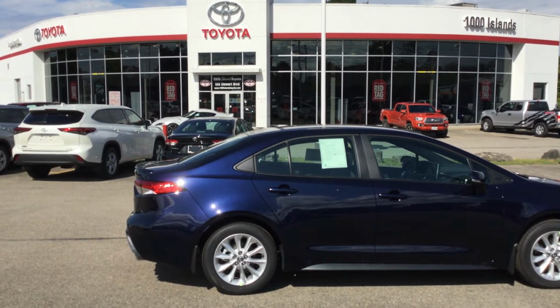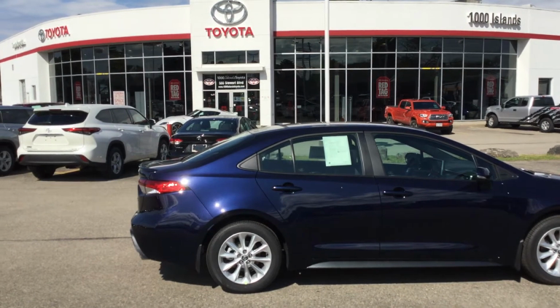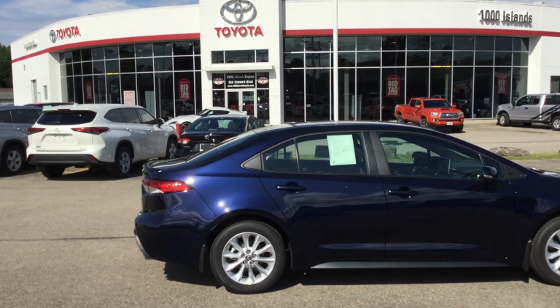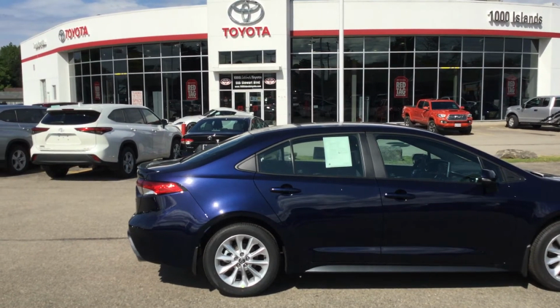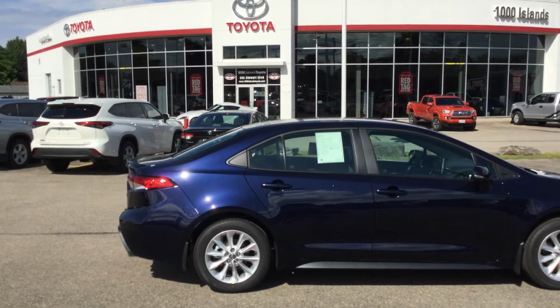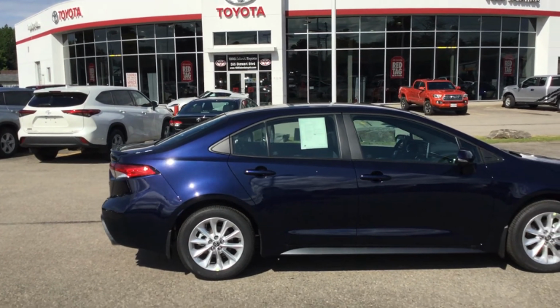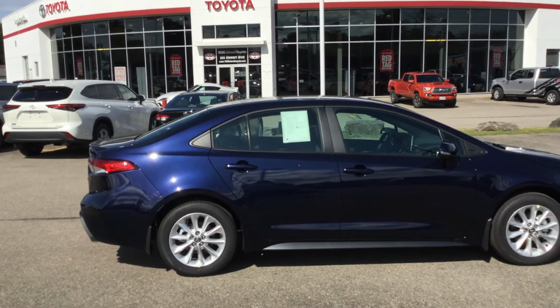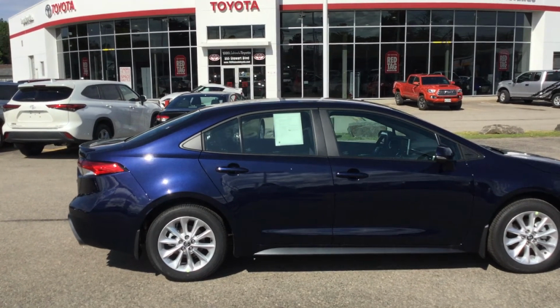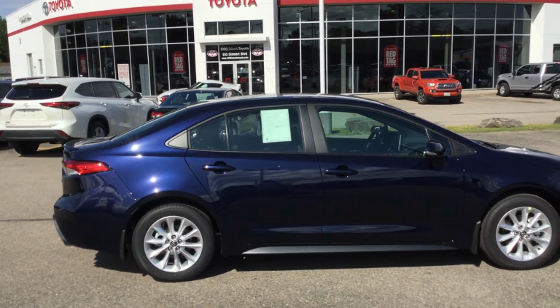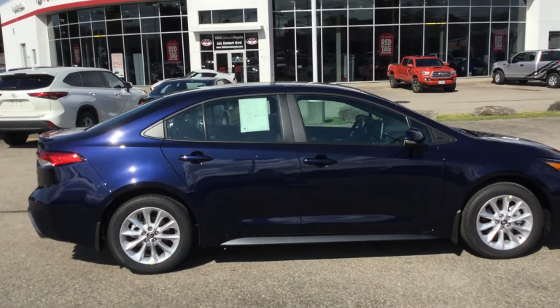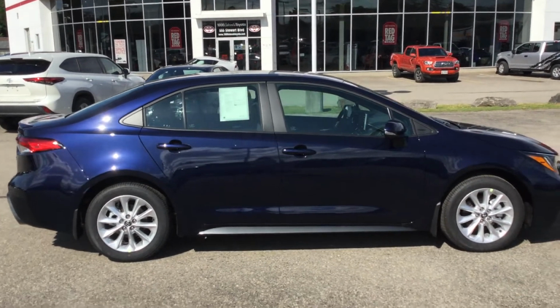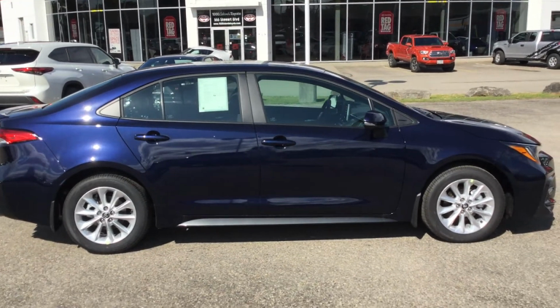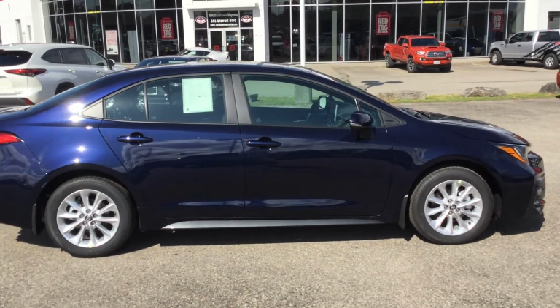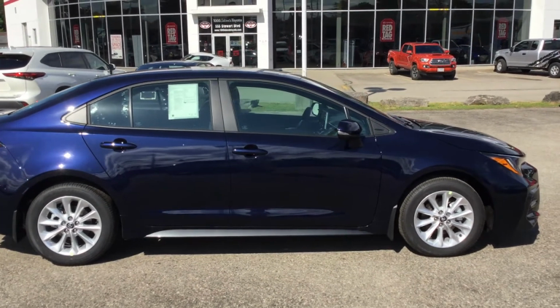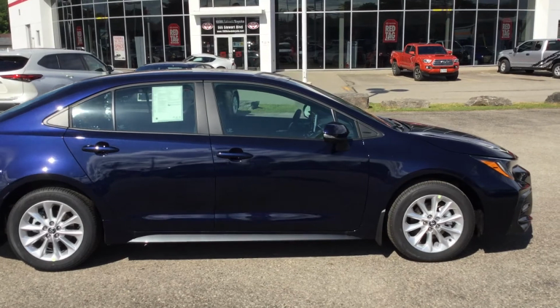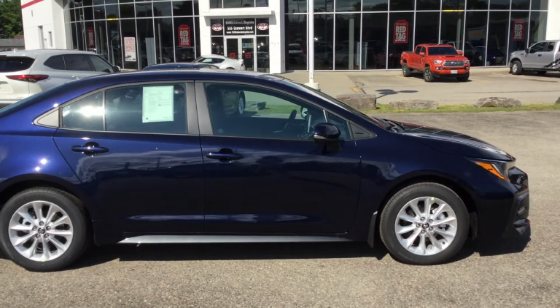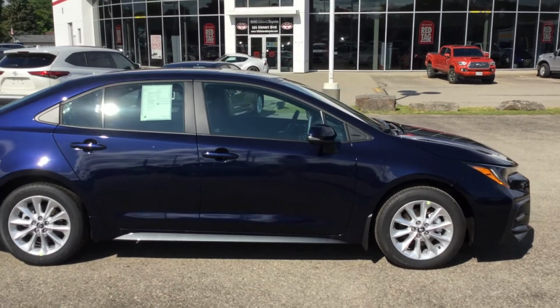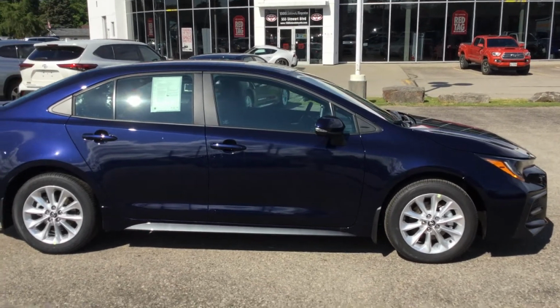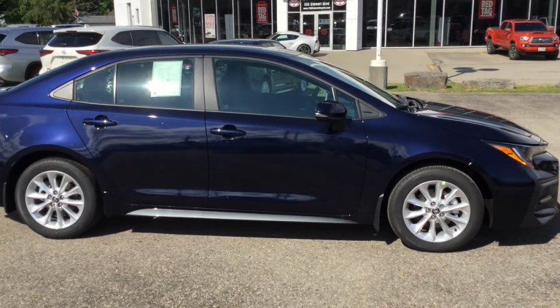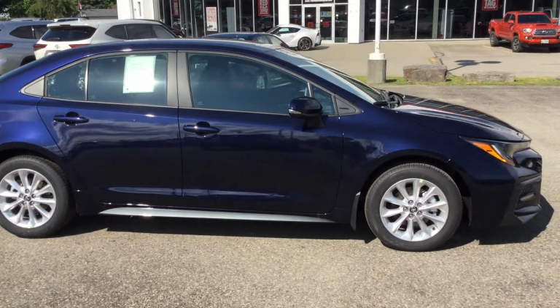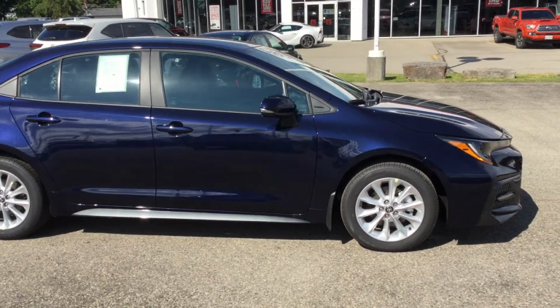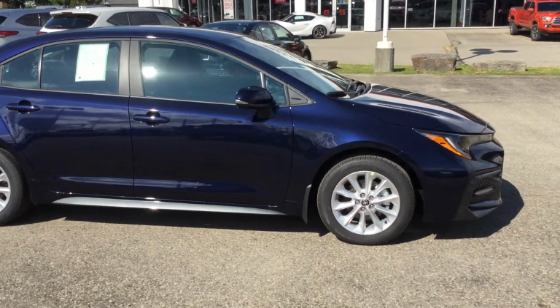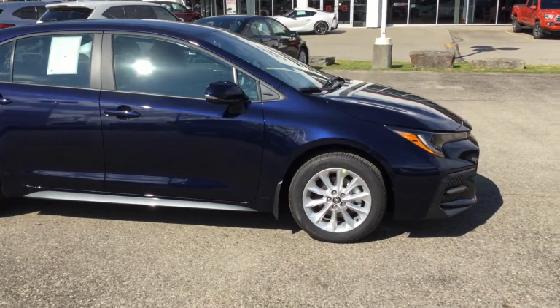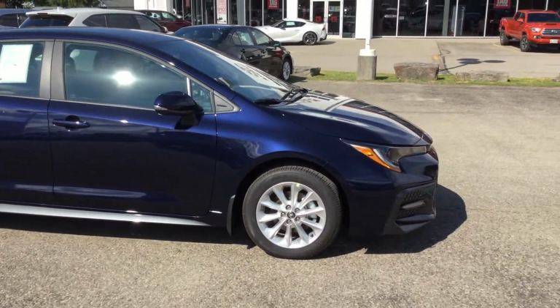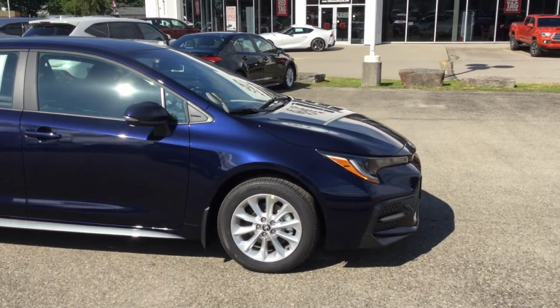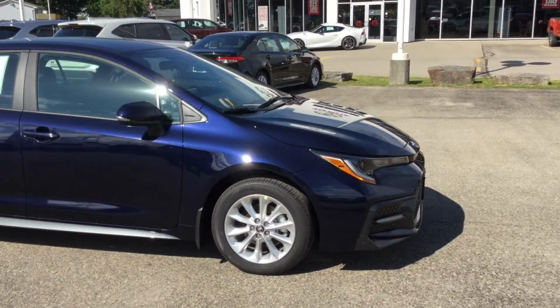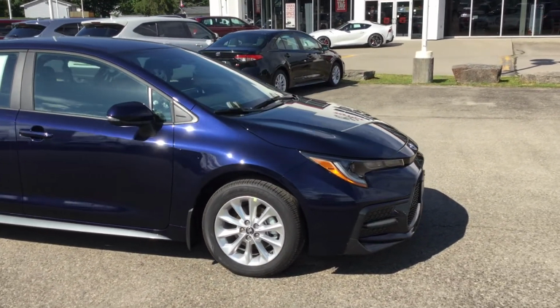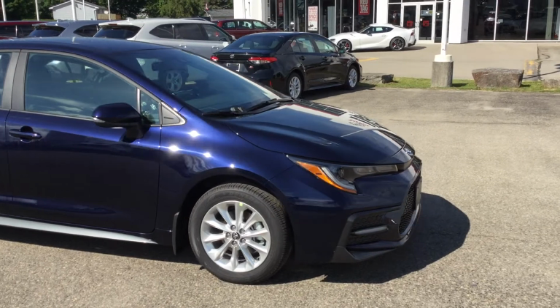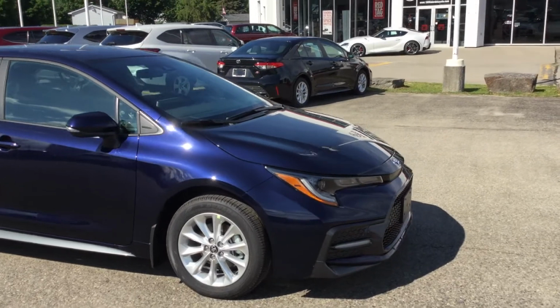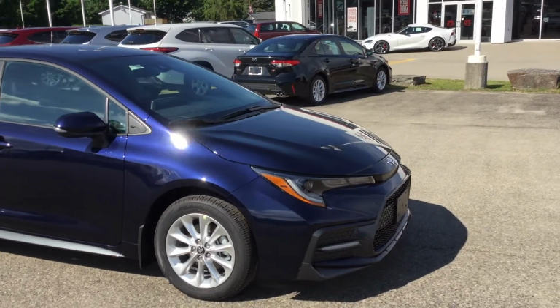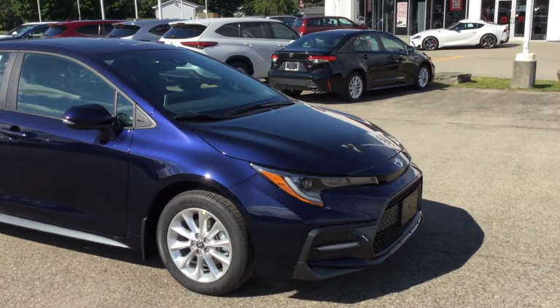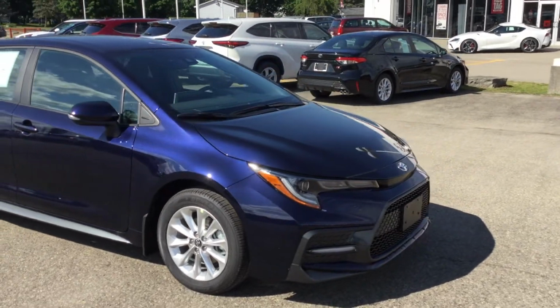Folks, that was a 2021 Toyota Corolla SE in the blue print exterior color. Give us a call at 613-342-9111 to set up an appointment to check it out for yourself.